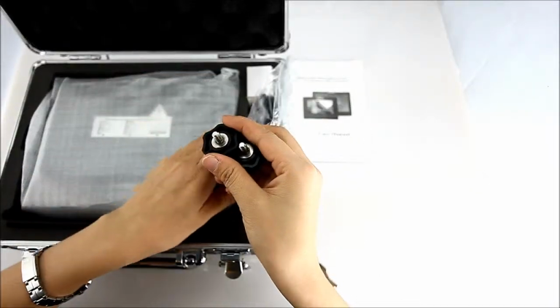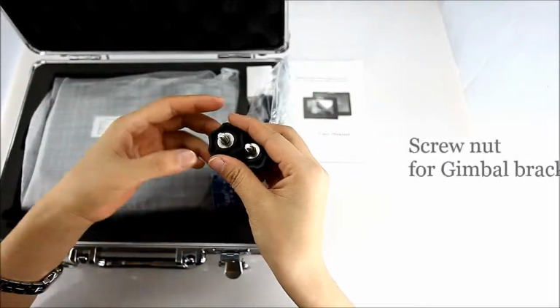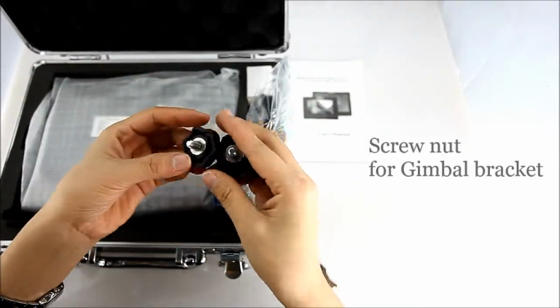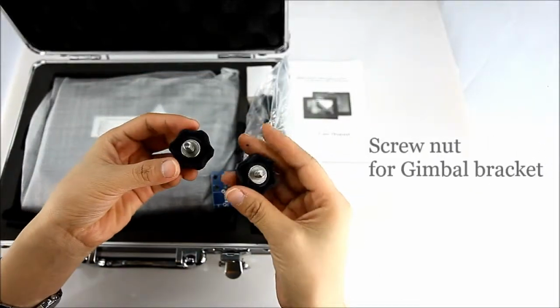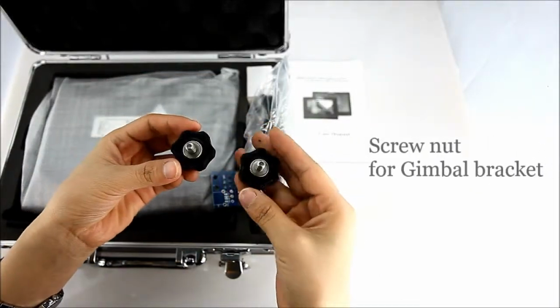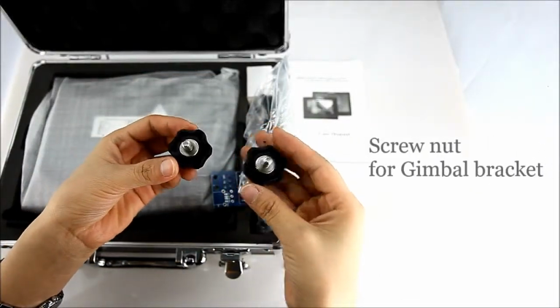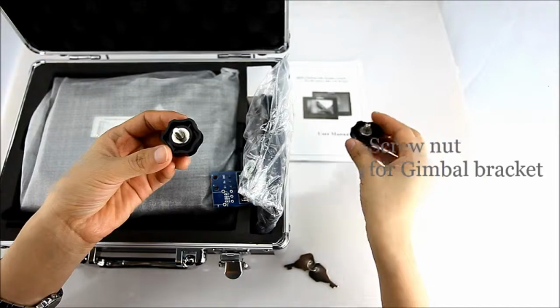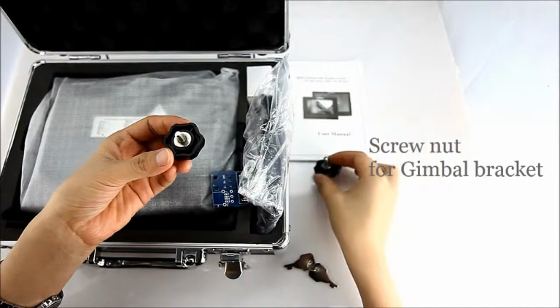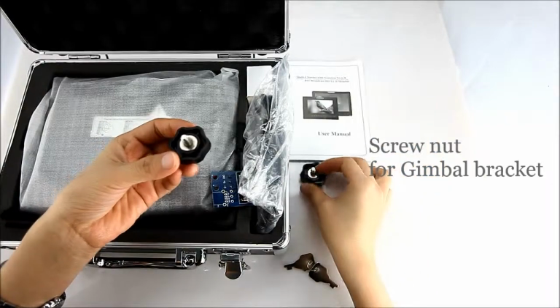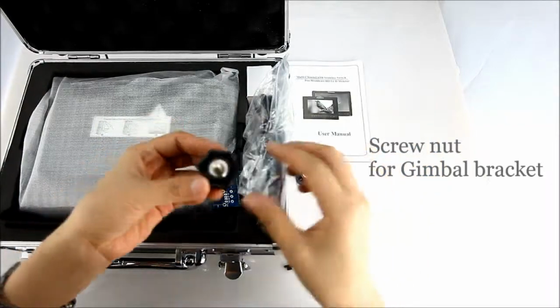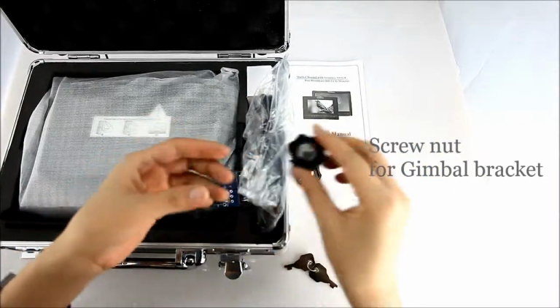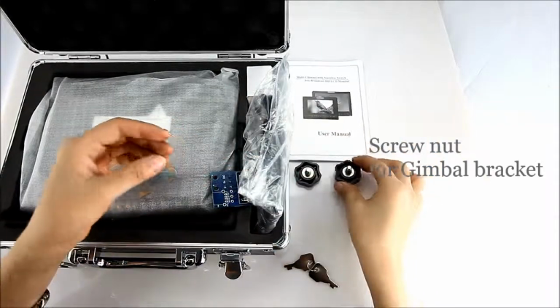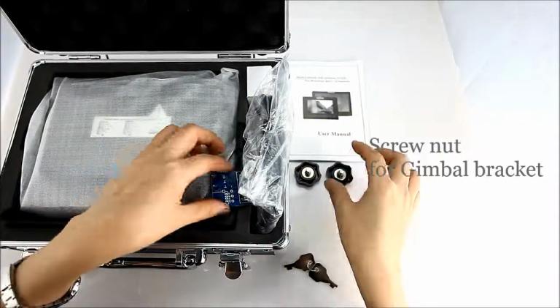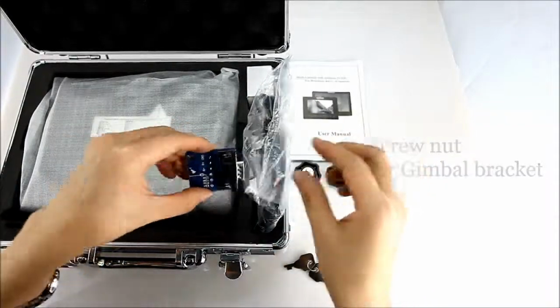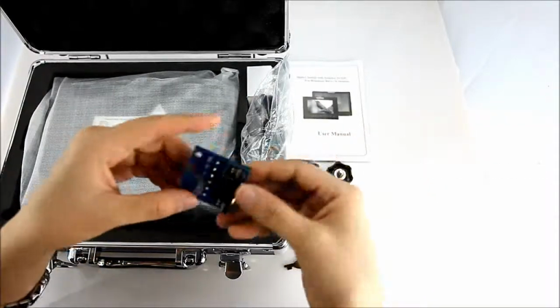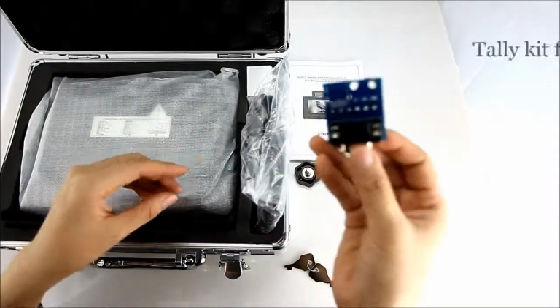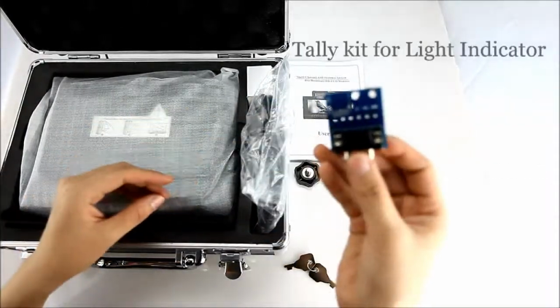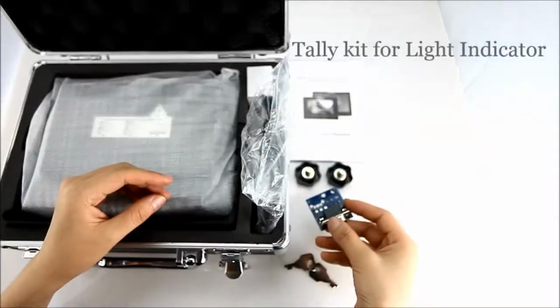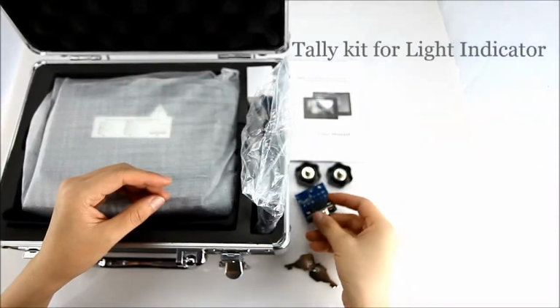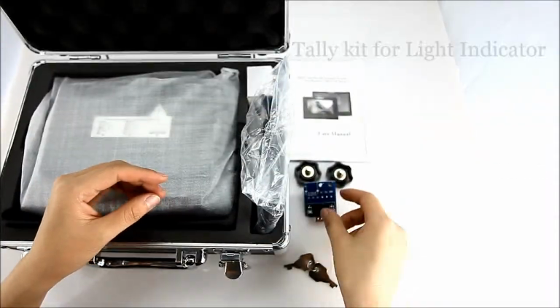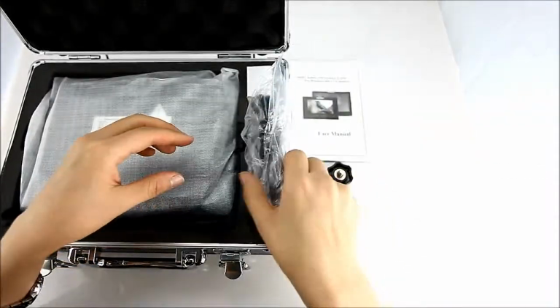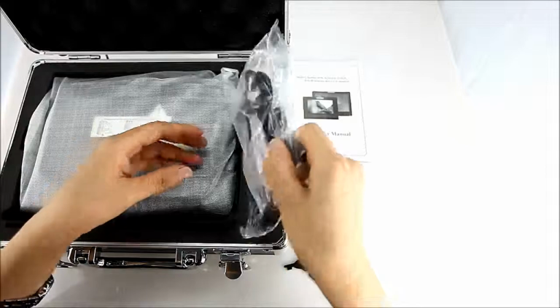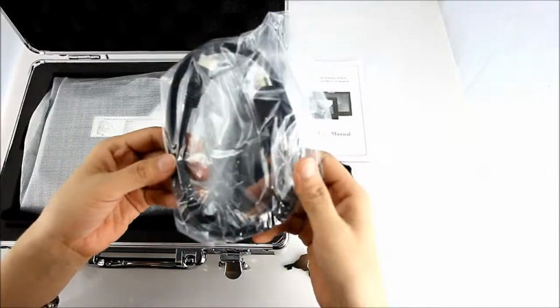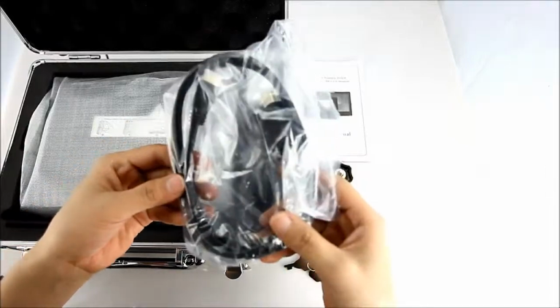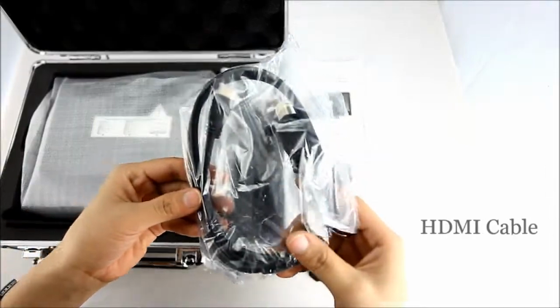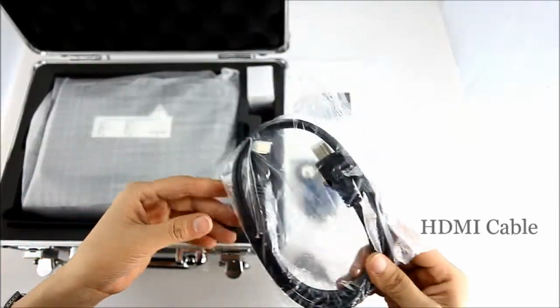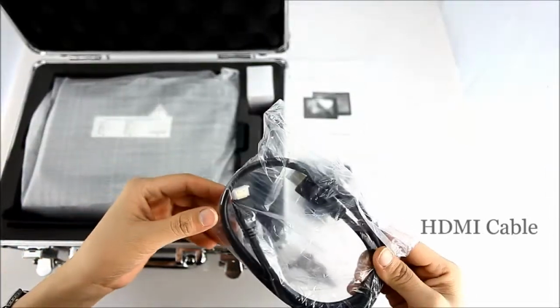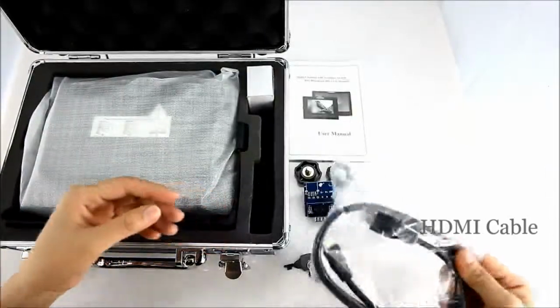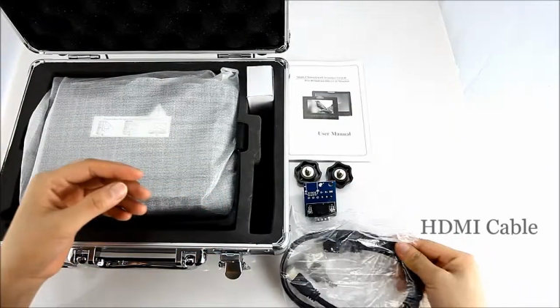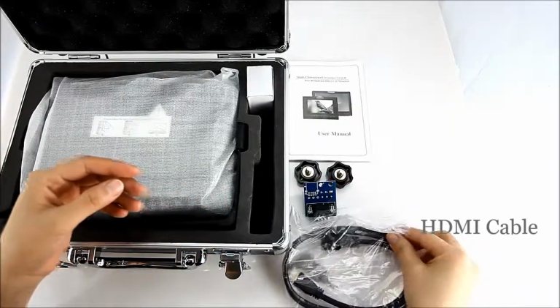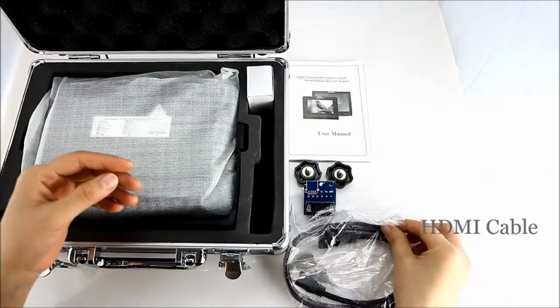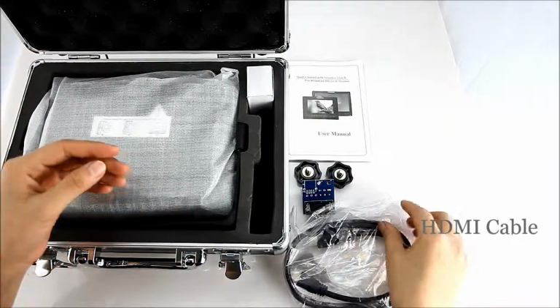Screwed nut for gimbal bracket. Tally kit for light indicator. HDMI cable, mini to standard.